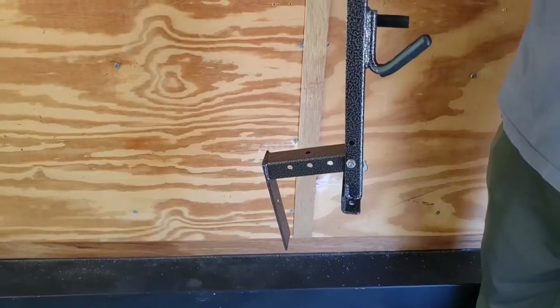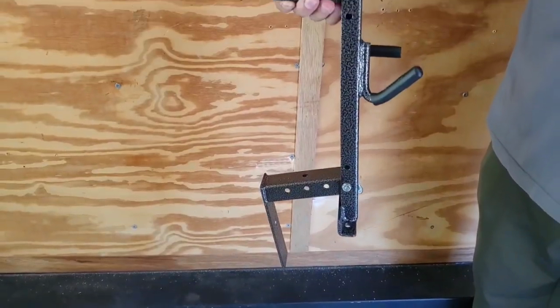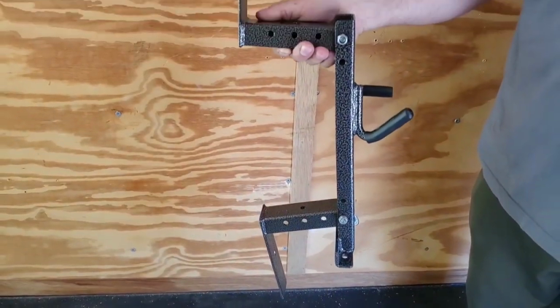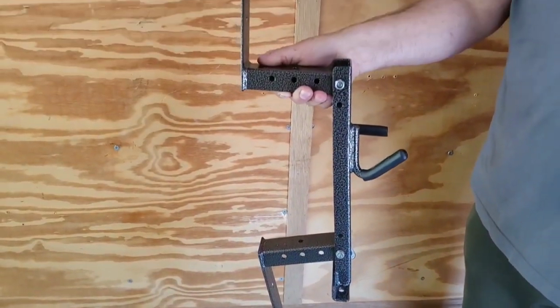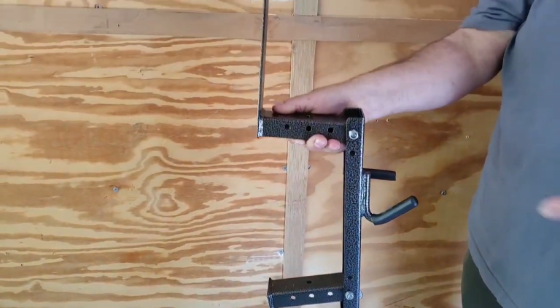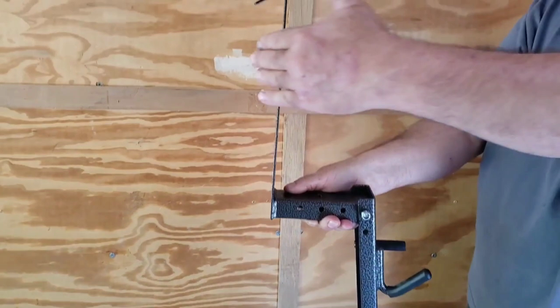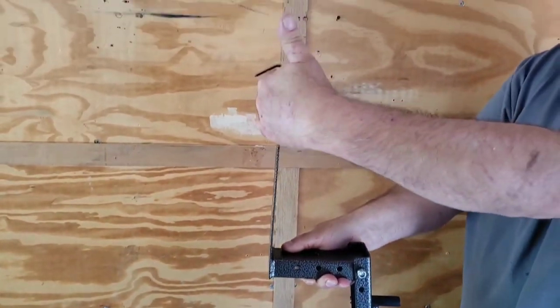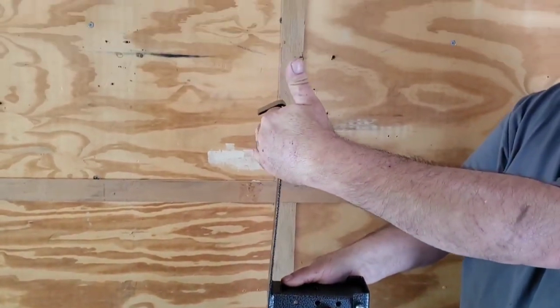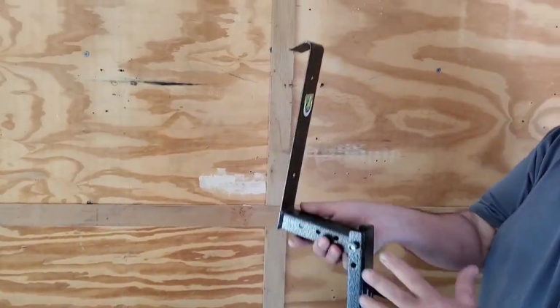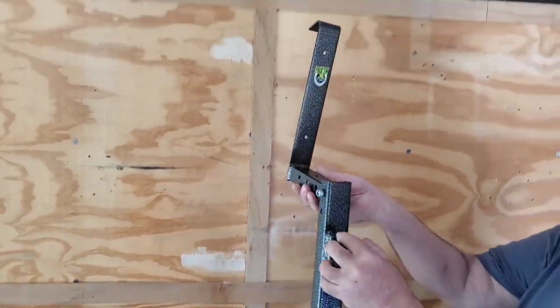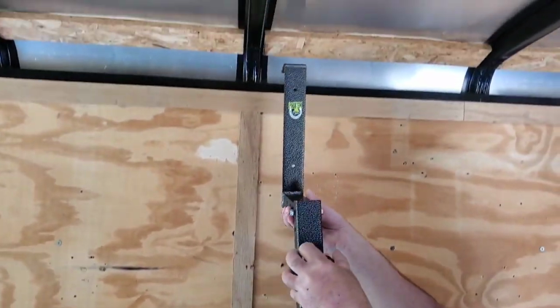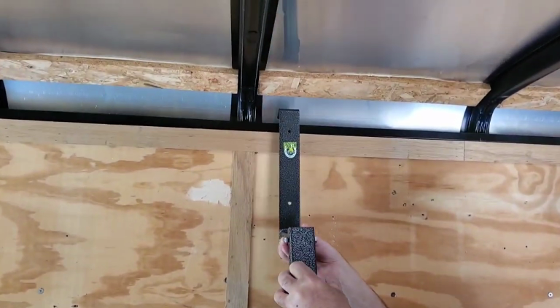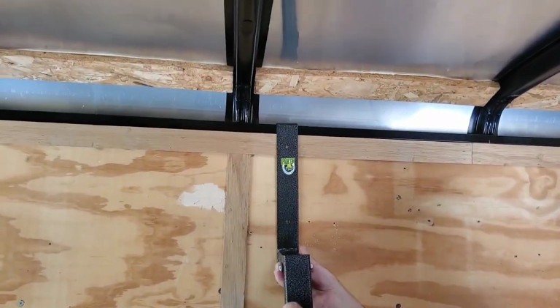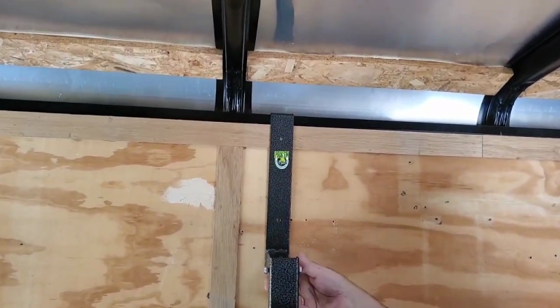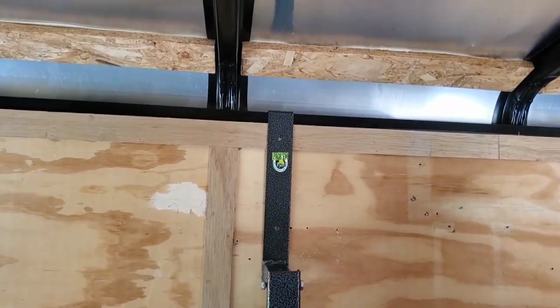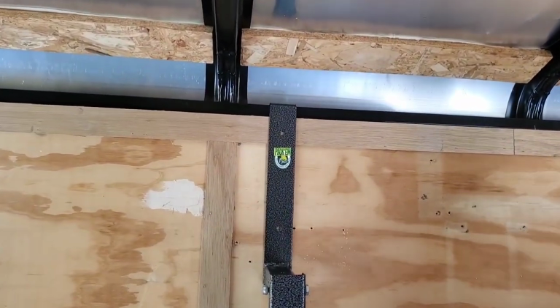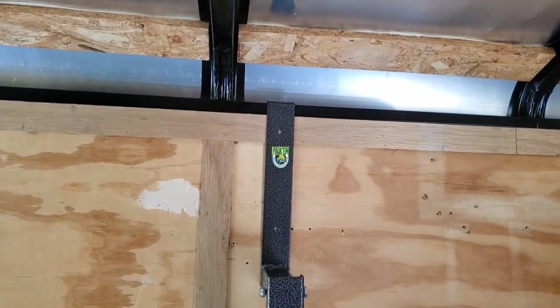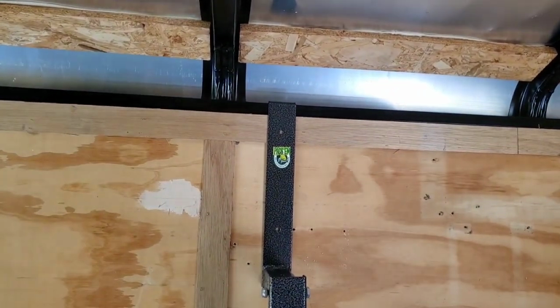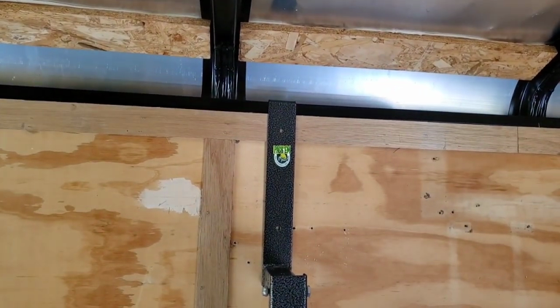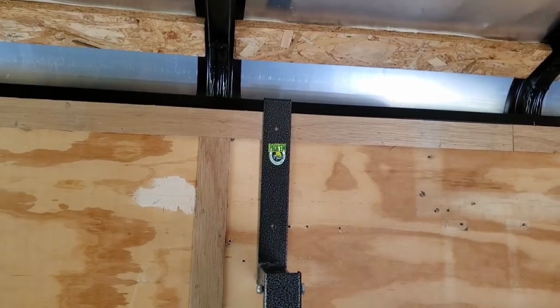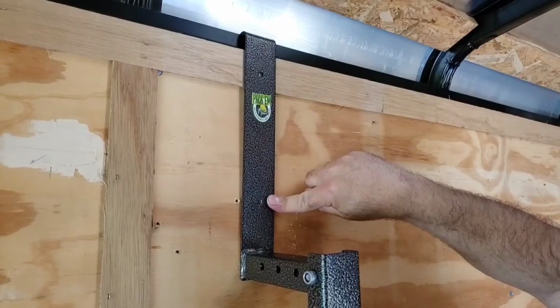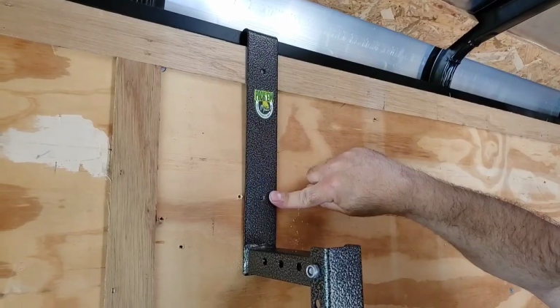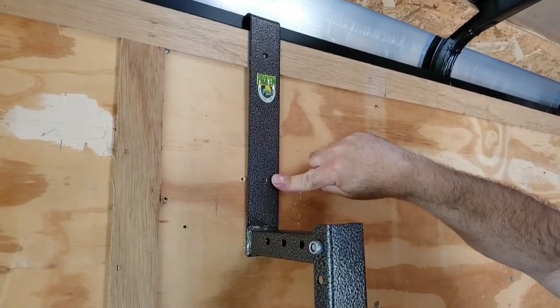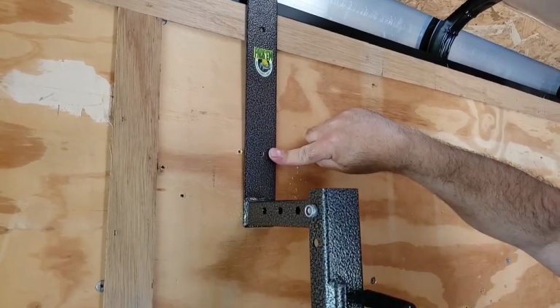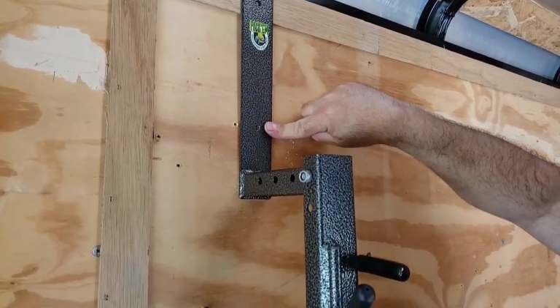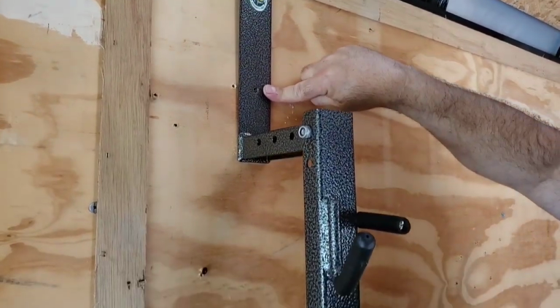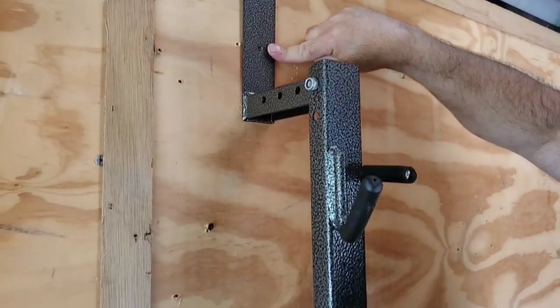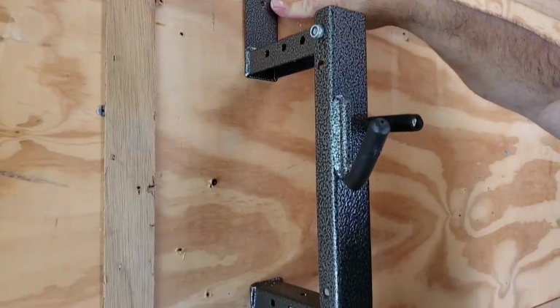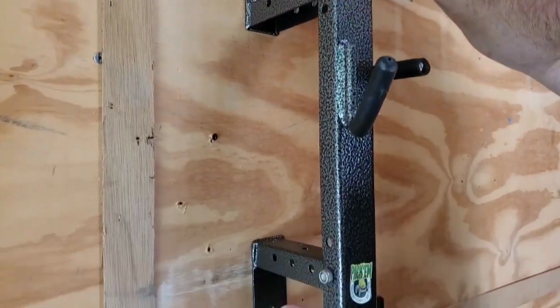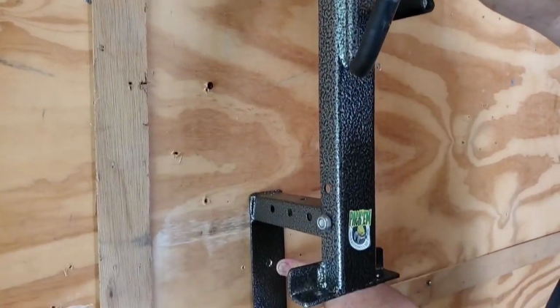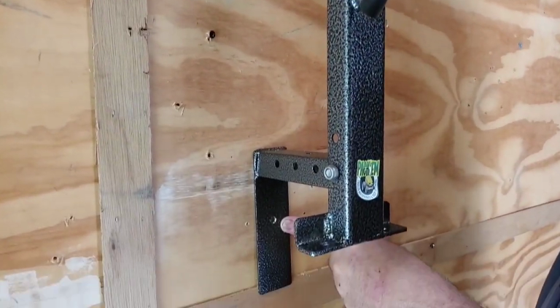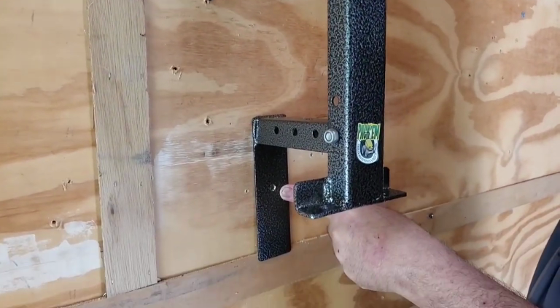This rack has a bottom rest and a top hook for enclosed trailer installation. It hooks right onto the trailer header like so. This rack is also pre-drilled here and here so it can be screwed to the trailer wall.